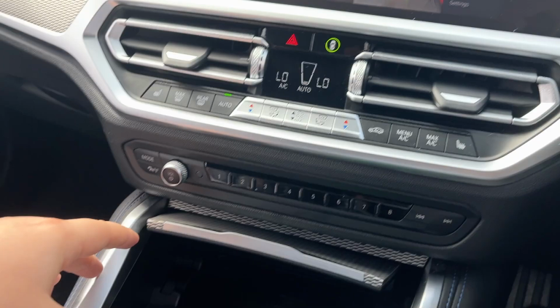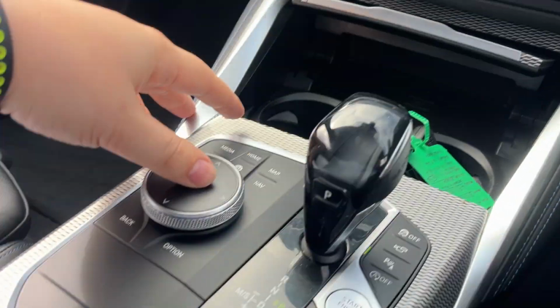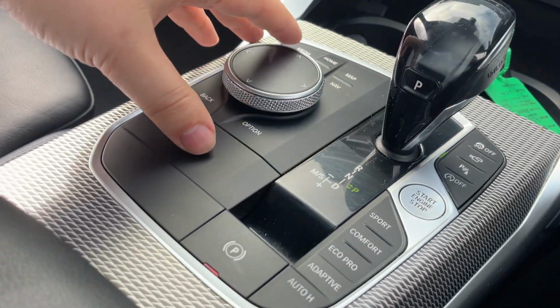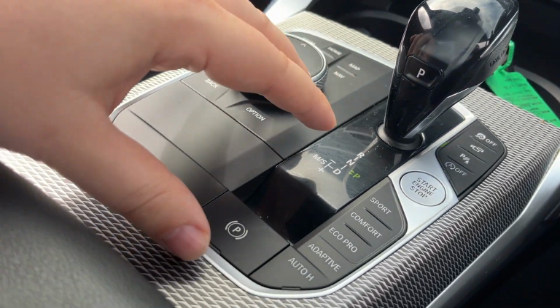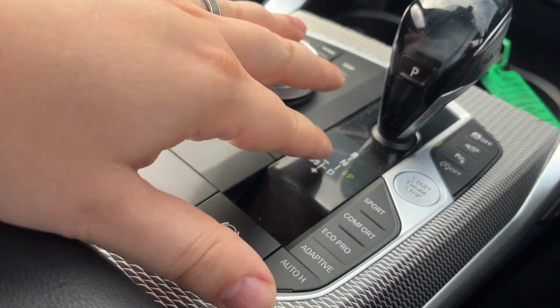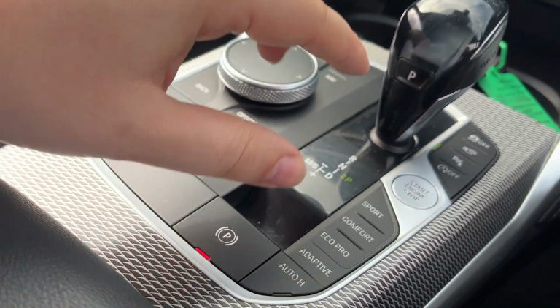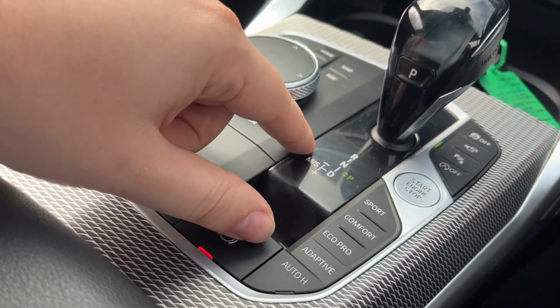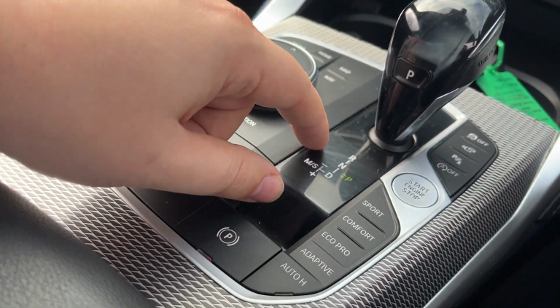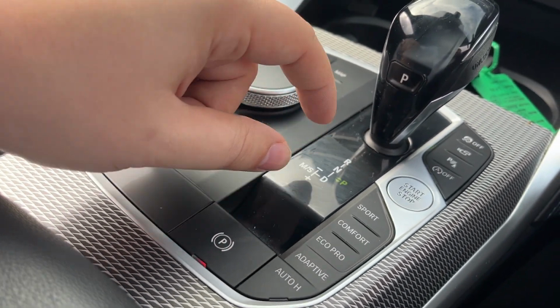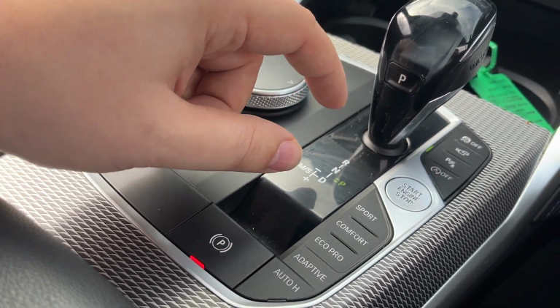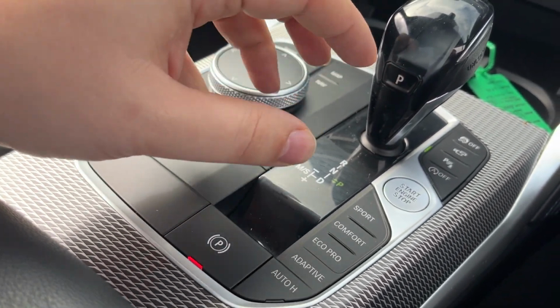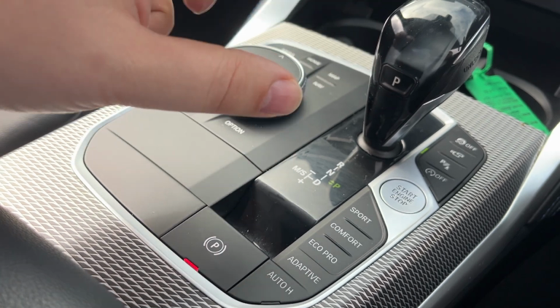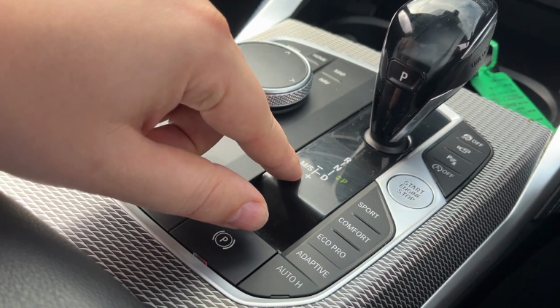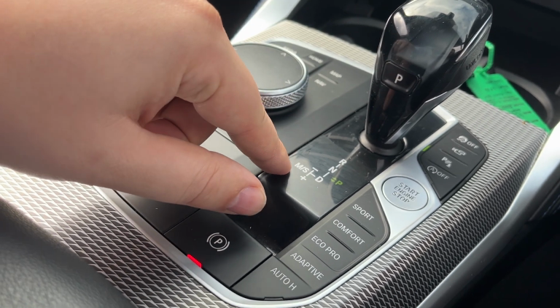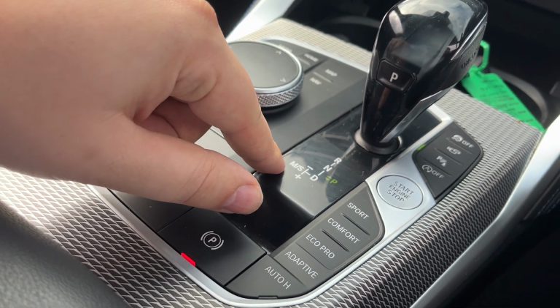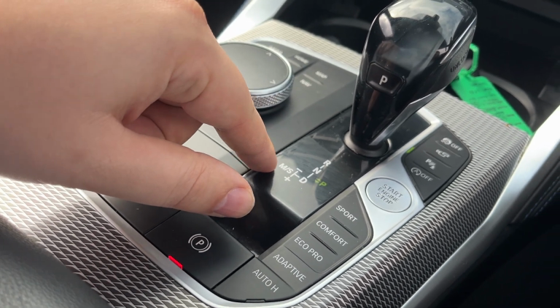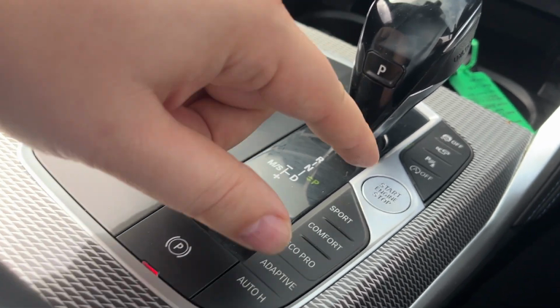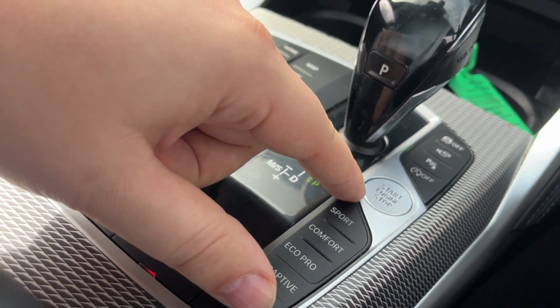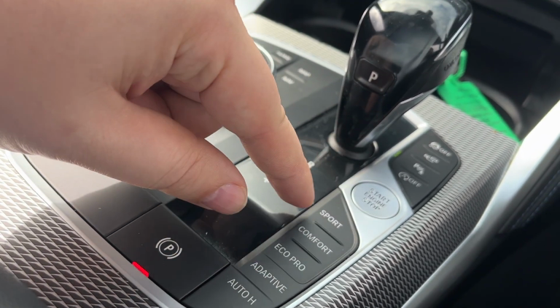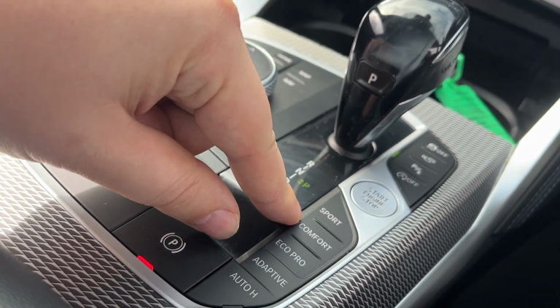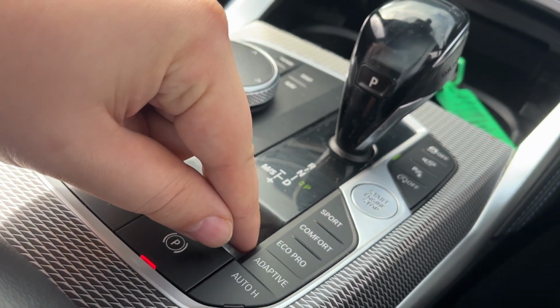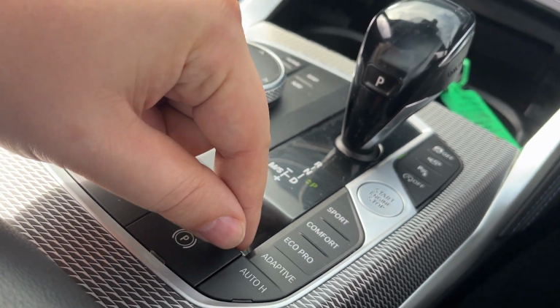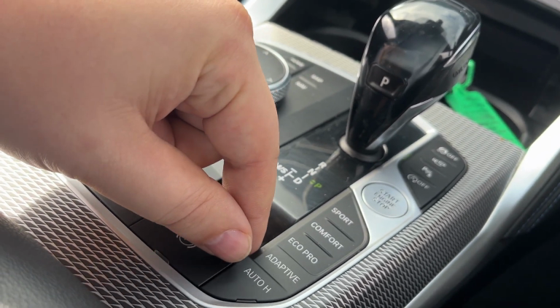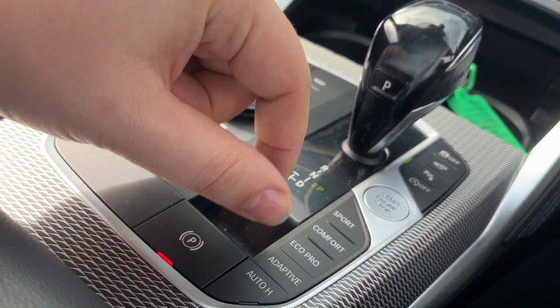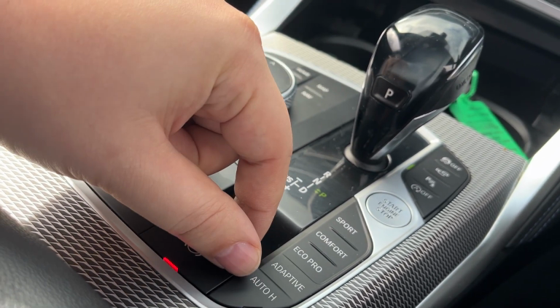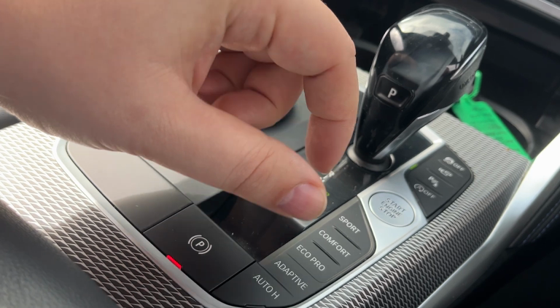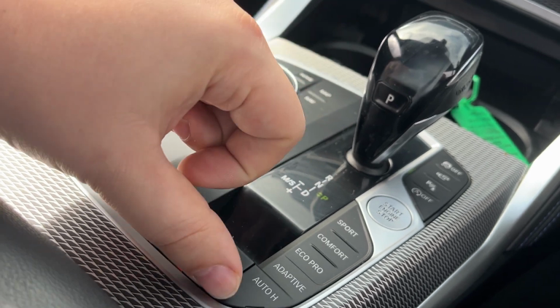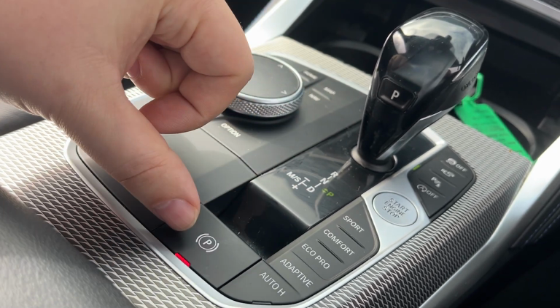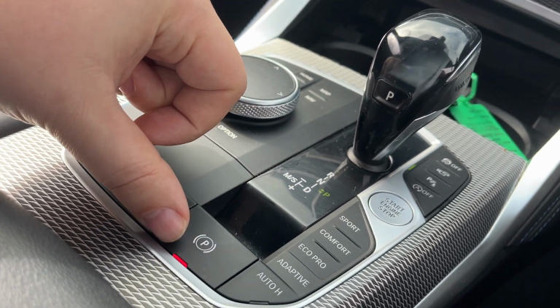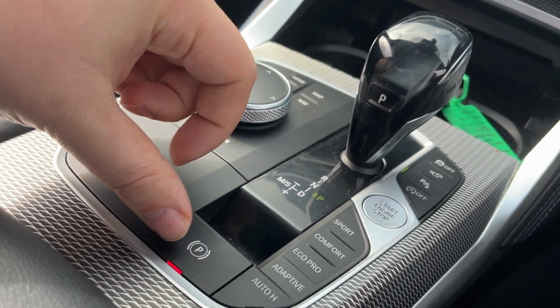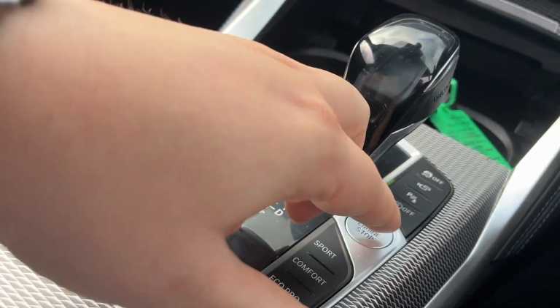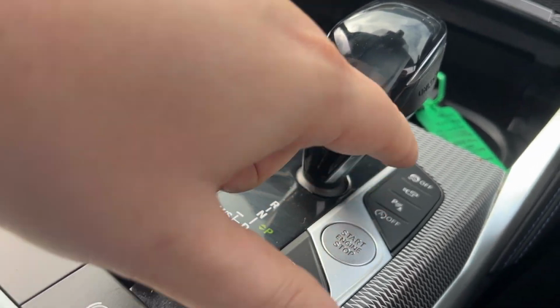In the centre here is the automatic gearbox — so park, reverse, neutral, drive — and you can also do the gears manually. You've got start/stop, sport mode, comfort mode, eco pro, and adaptive. The electric handbrake is just there as well.